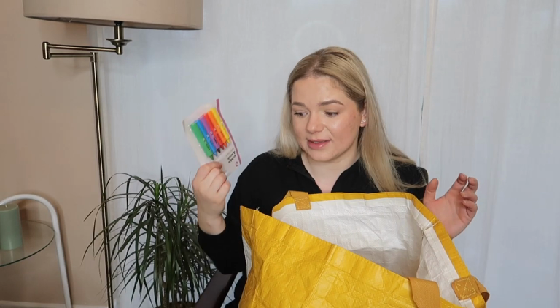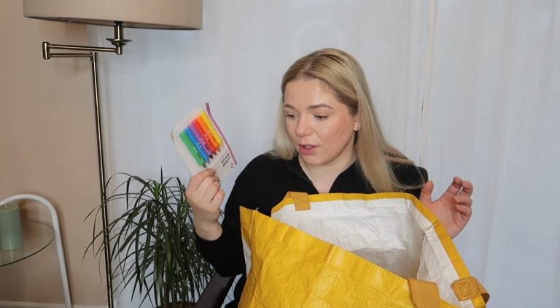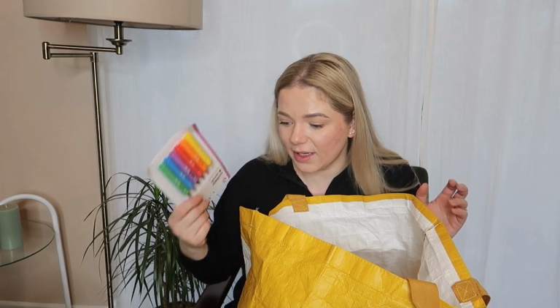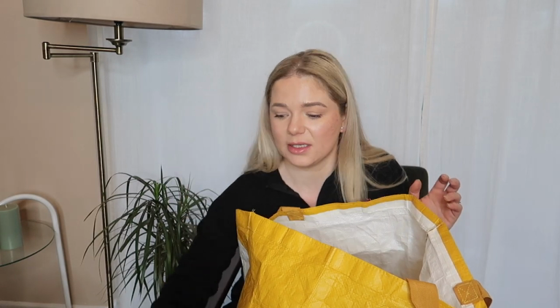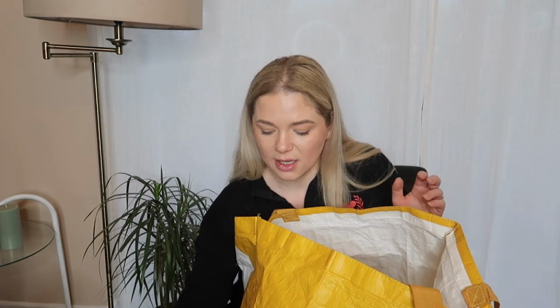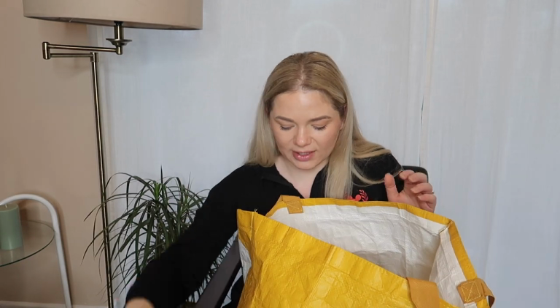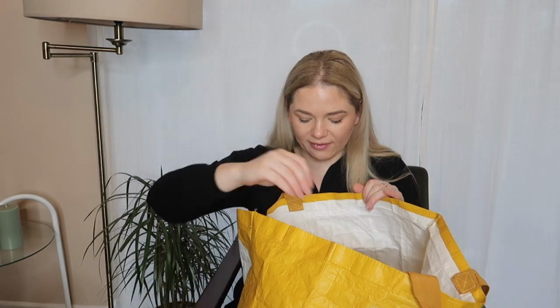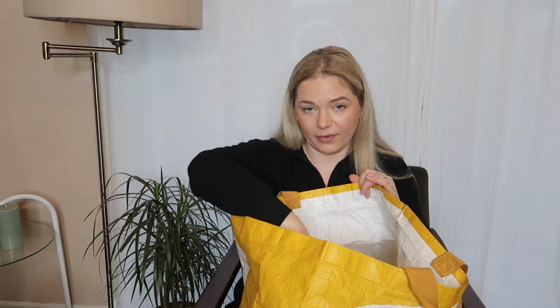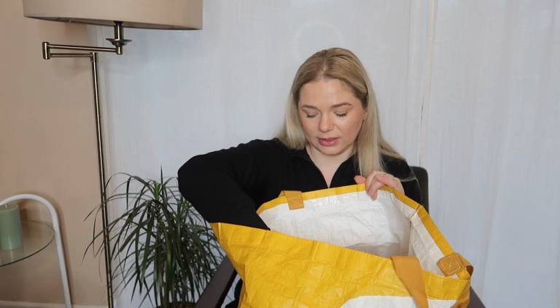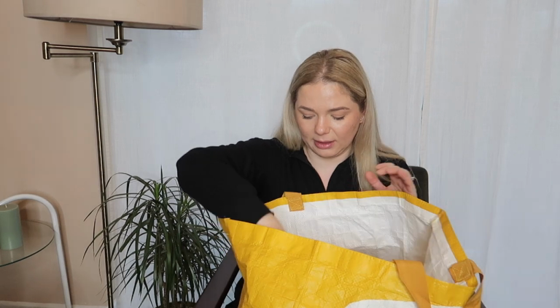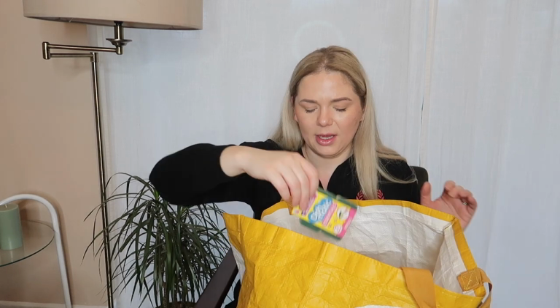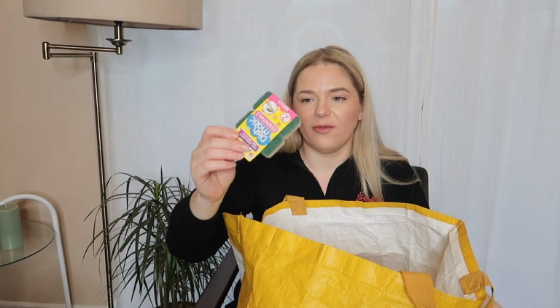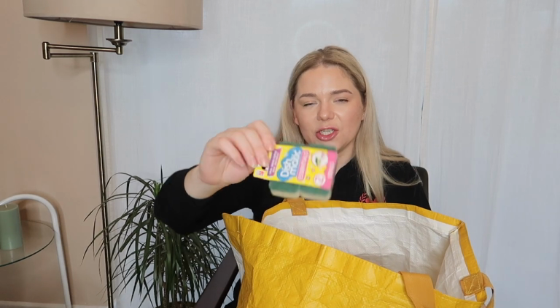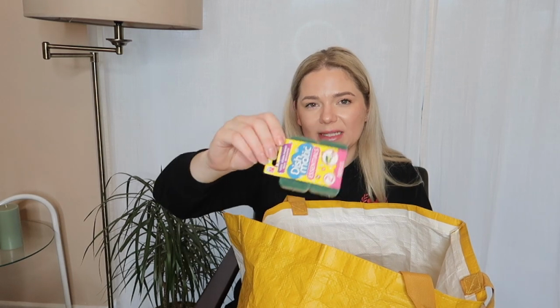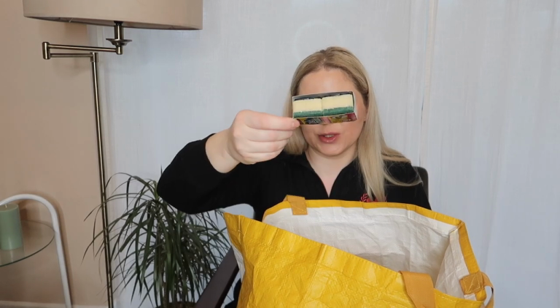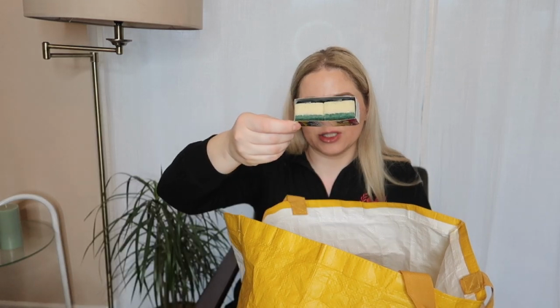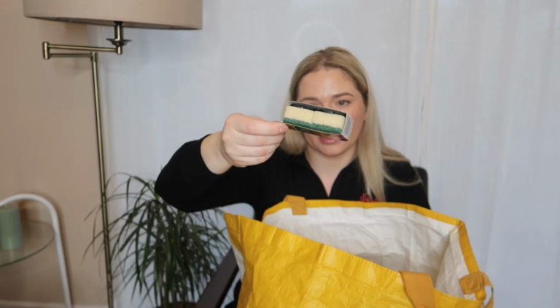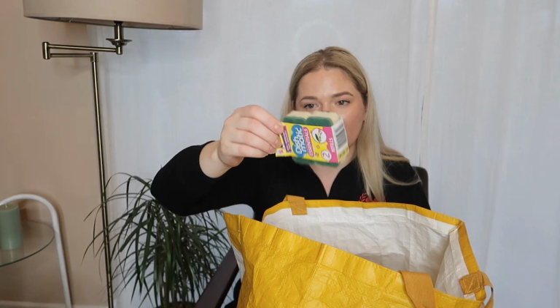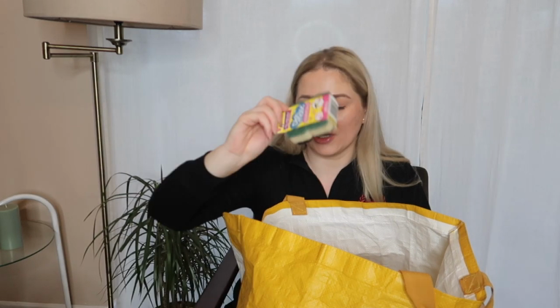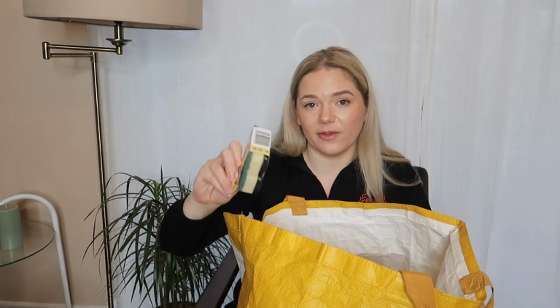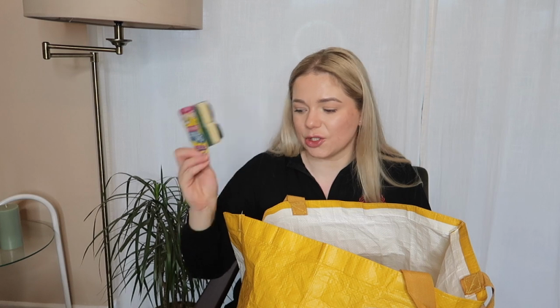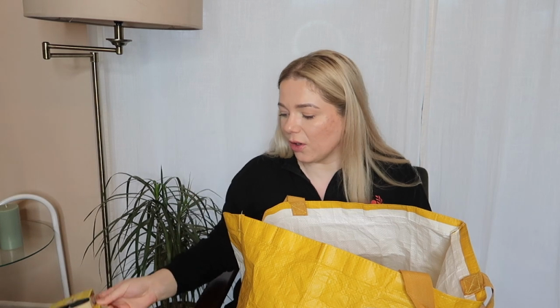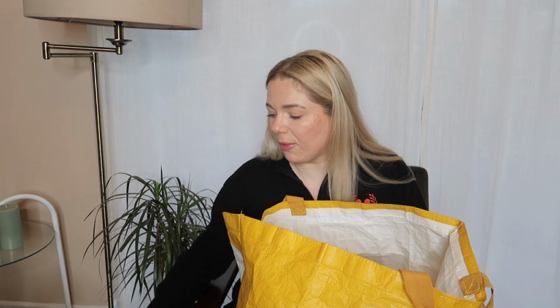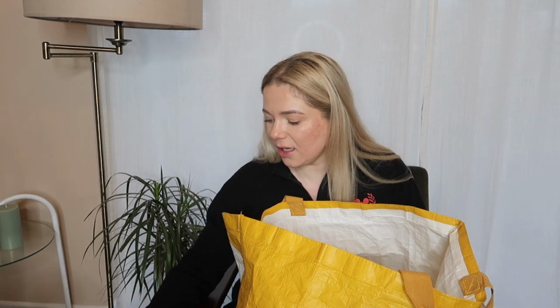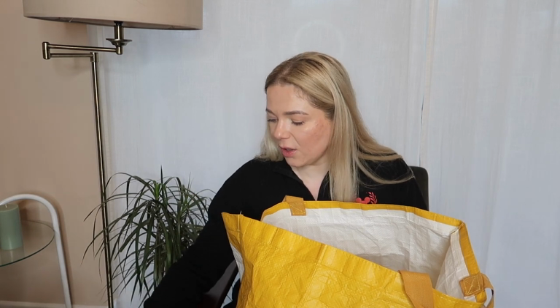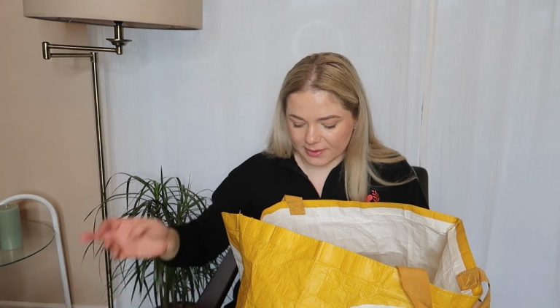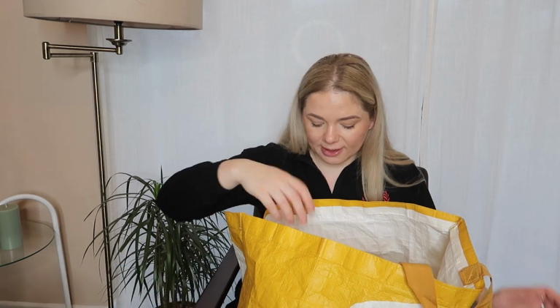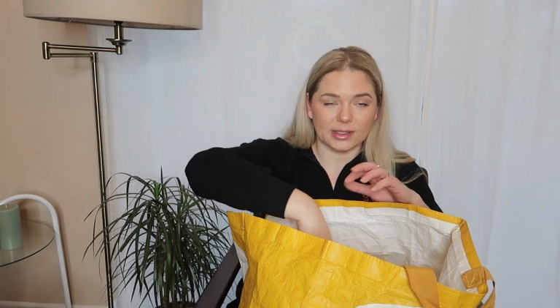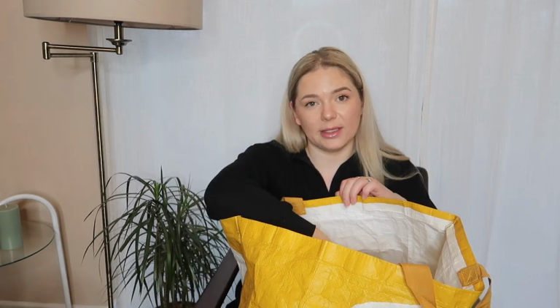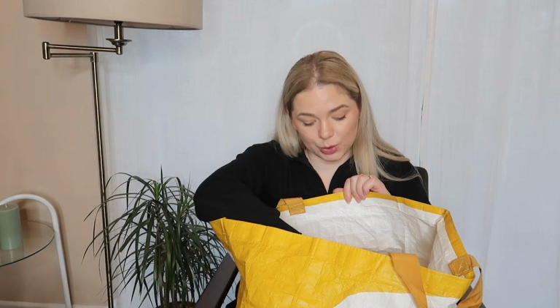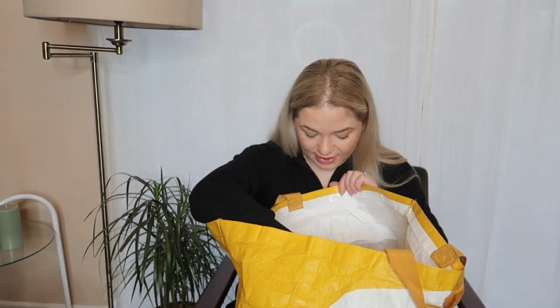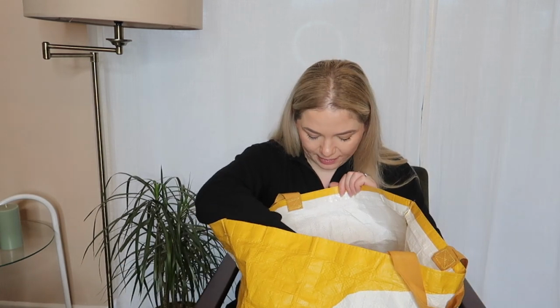I also got some bath crayons — we've had these before and the girls are going to love them, they haven't had them for a very long time. And I got two sponges because I finished all of mine, which surprised me as I had a huge stash.